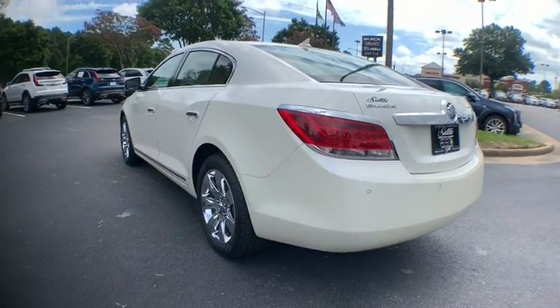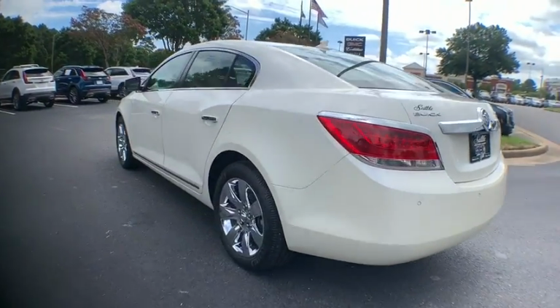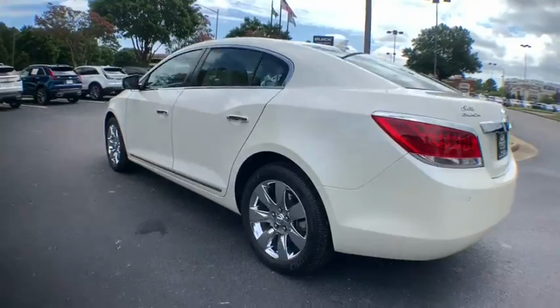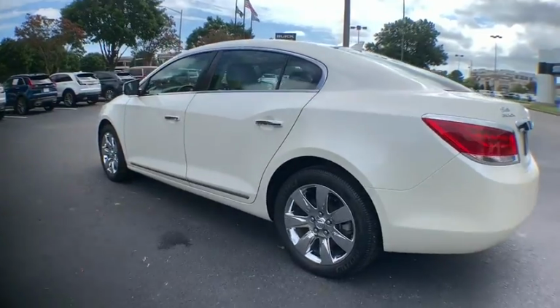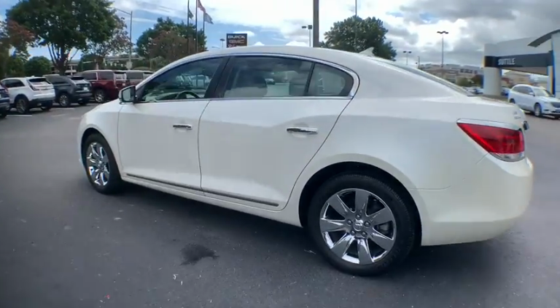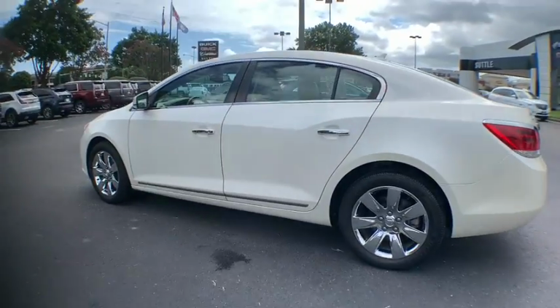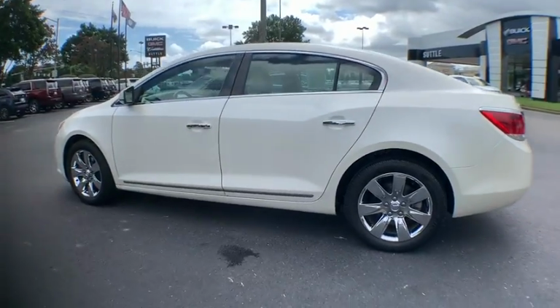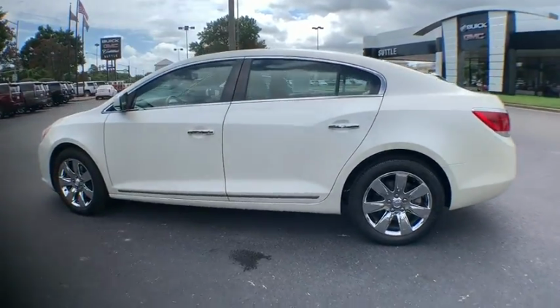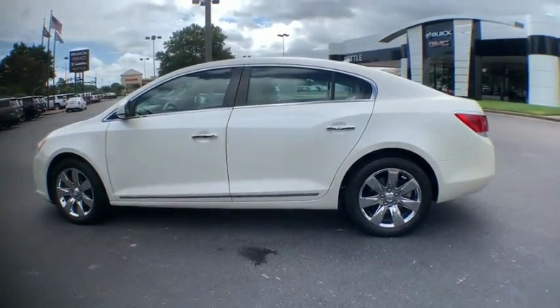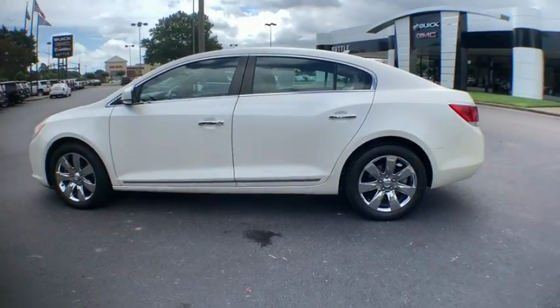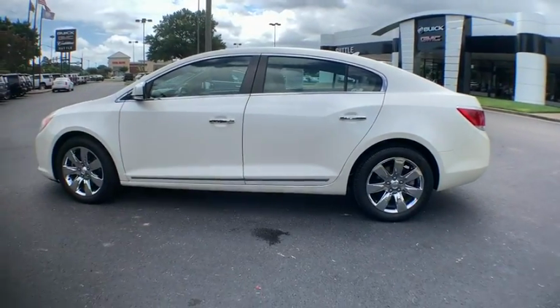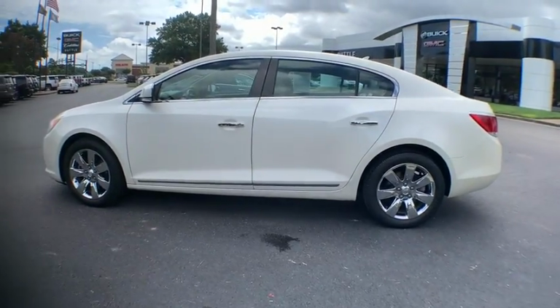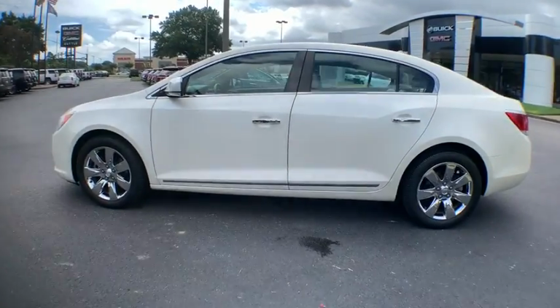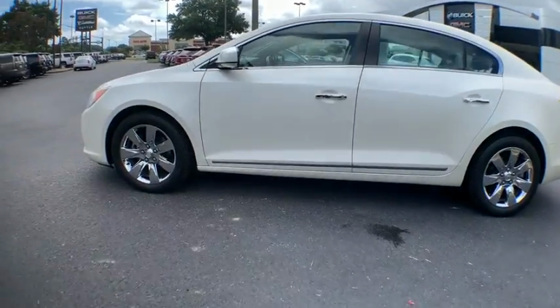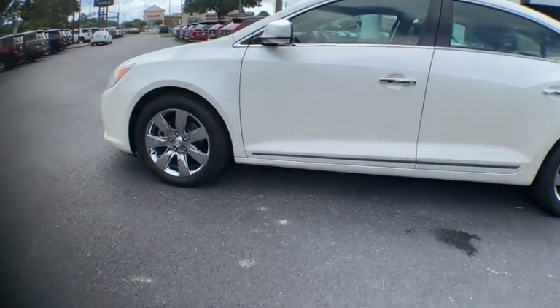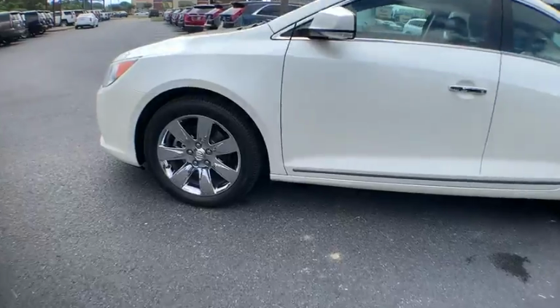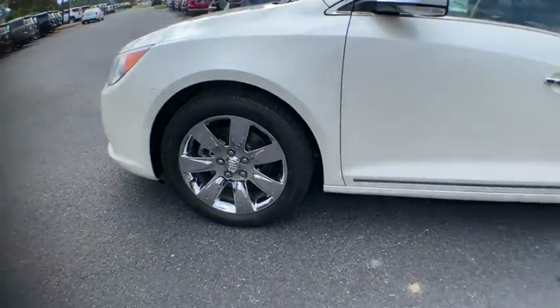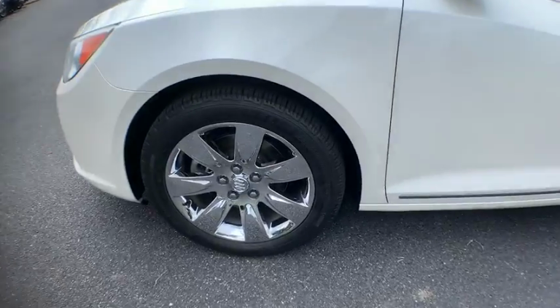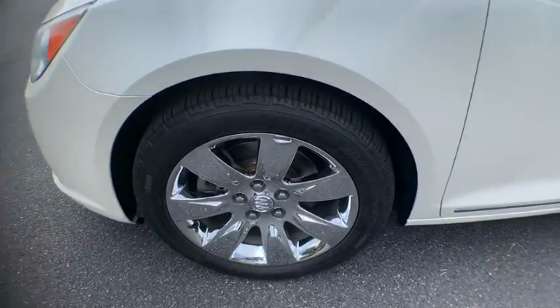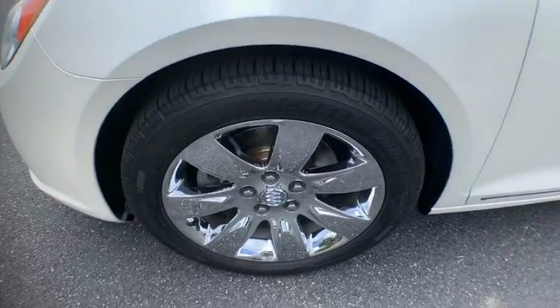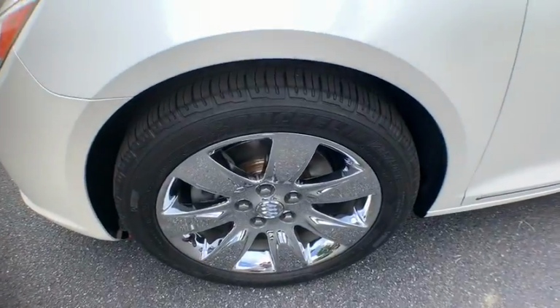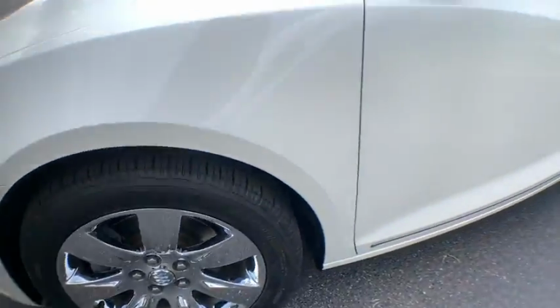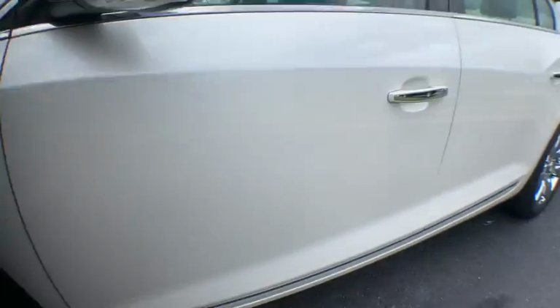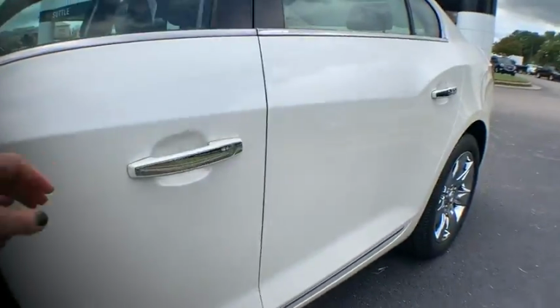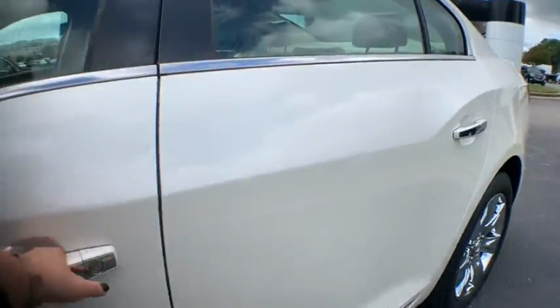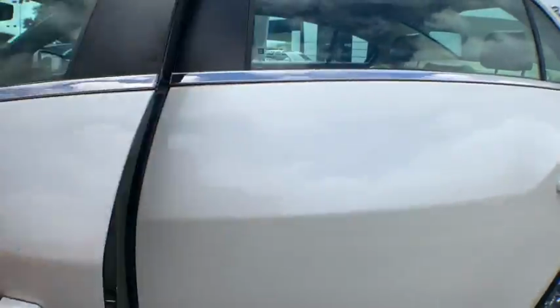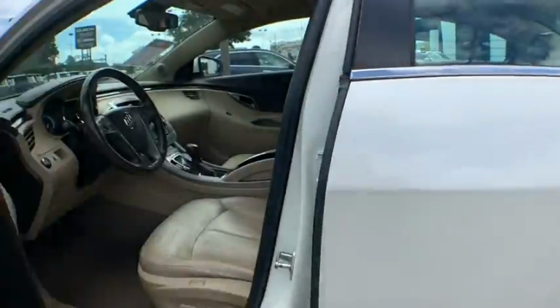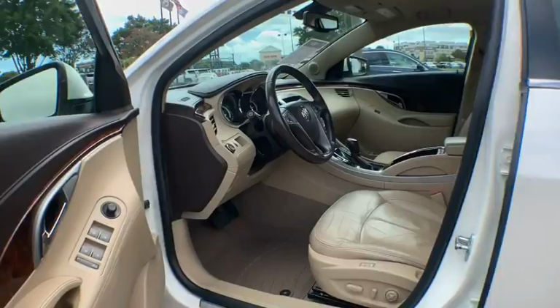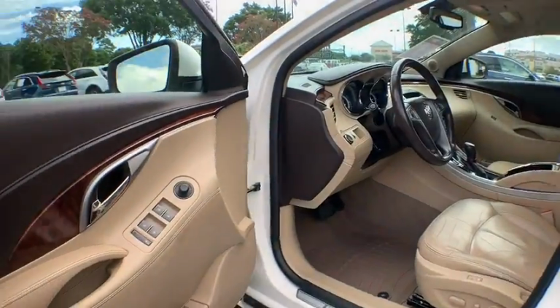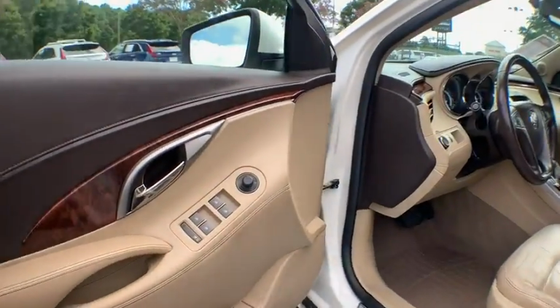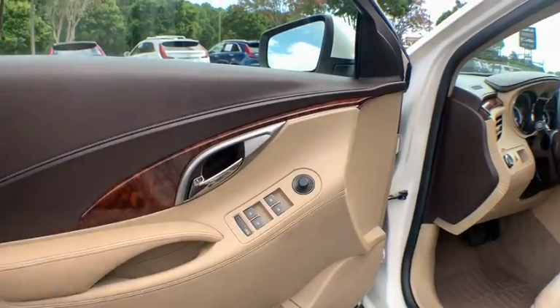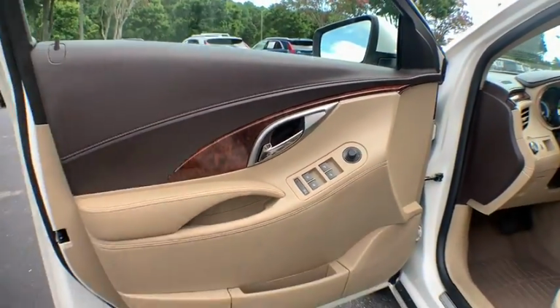Universal garage door opener, rear window defroster, power windows, electronic stability control, CD player, security system, fog lights, compass, trip computer, heated front seats, tachometer, and panic alarm.